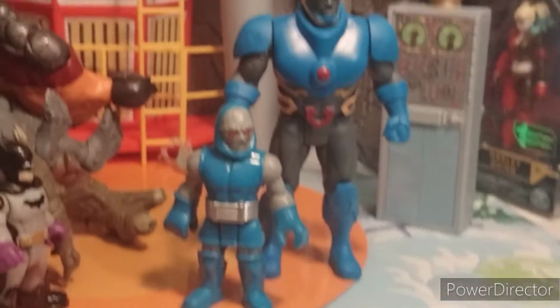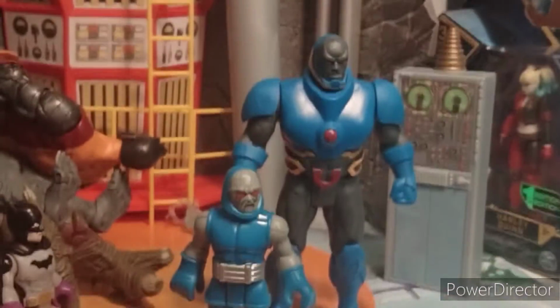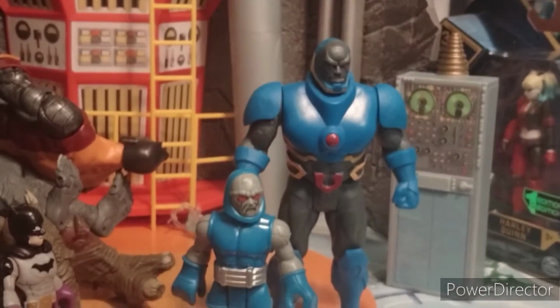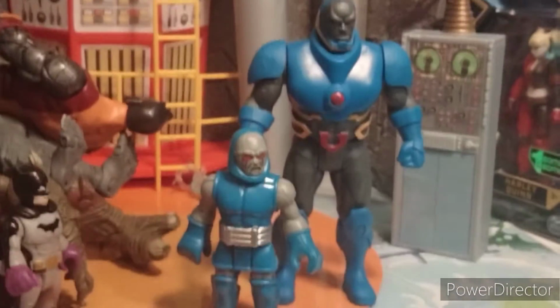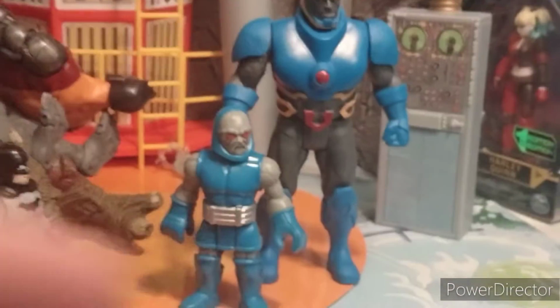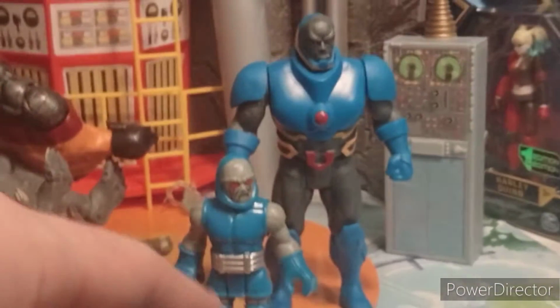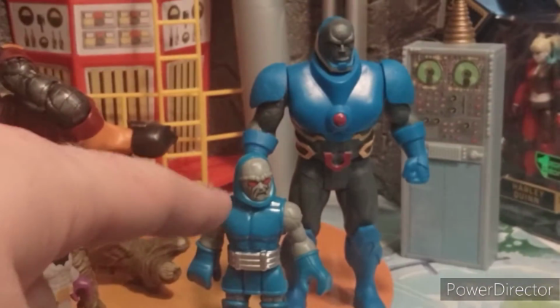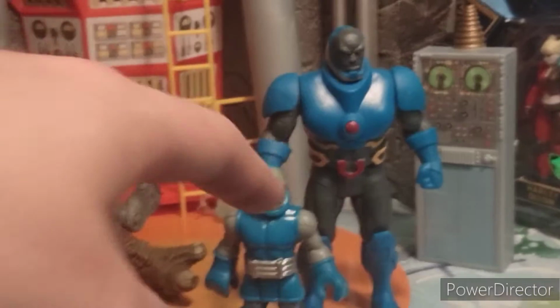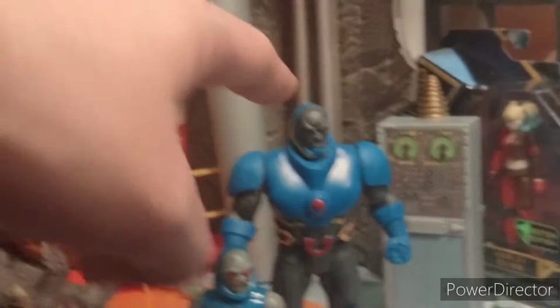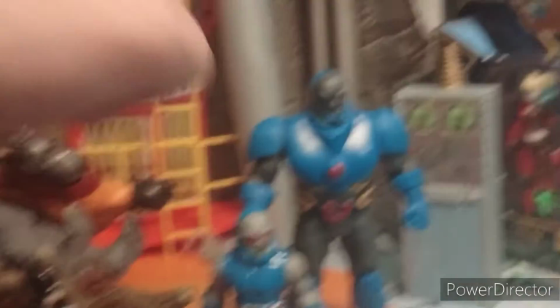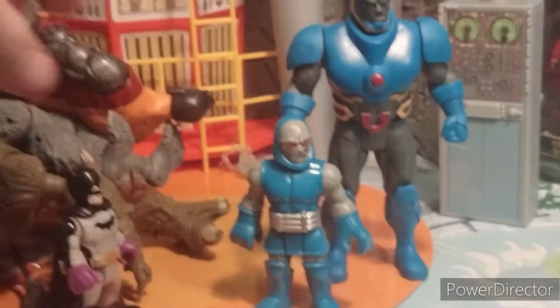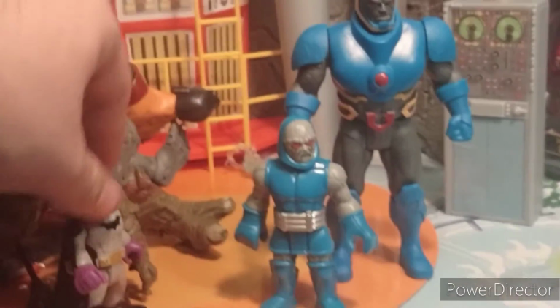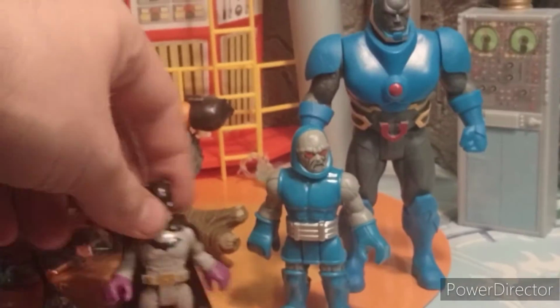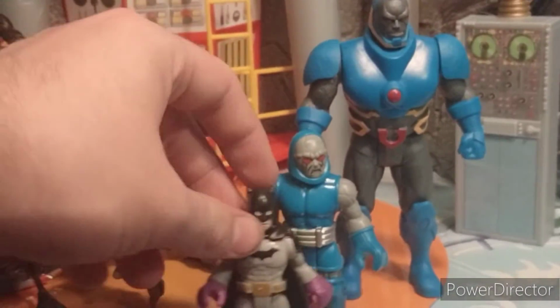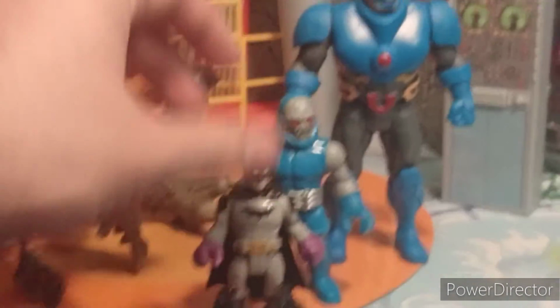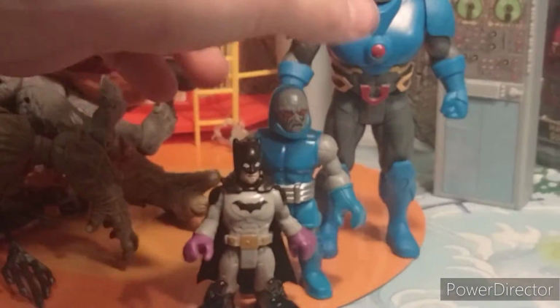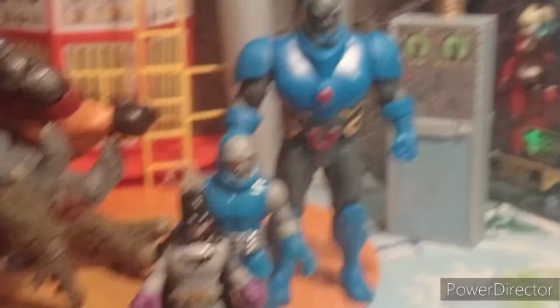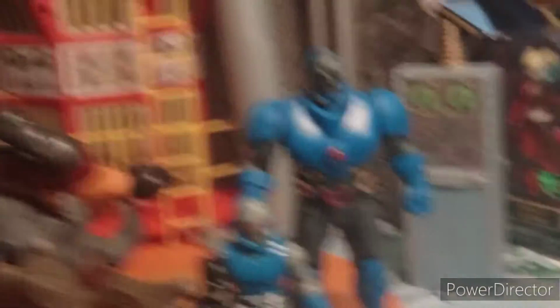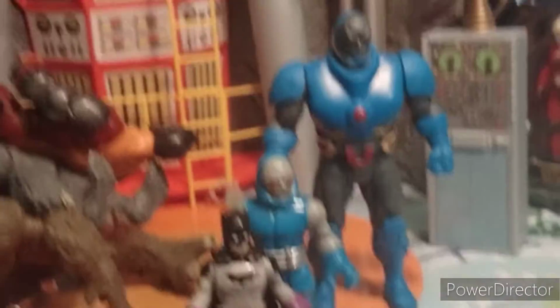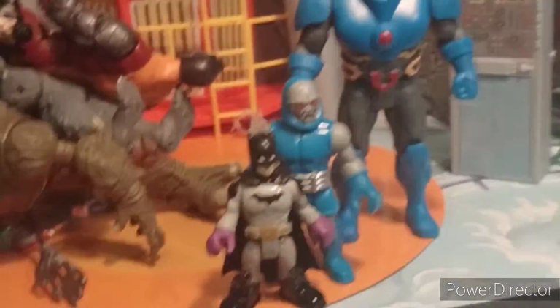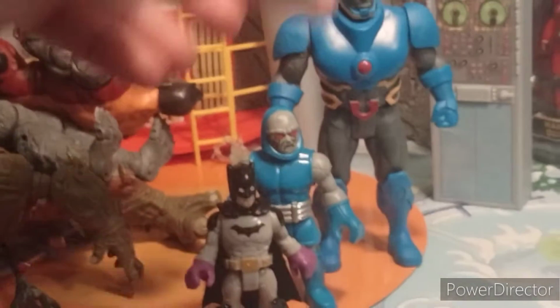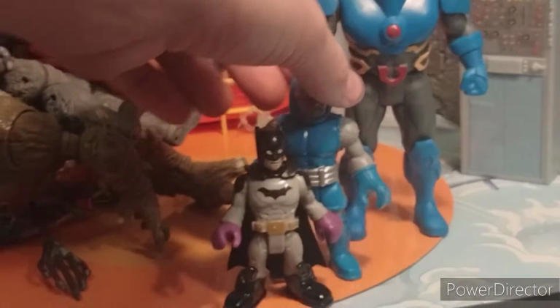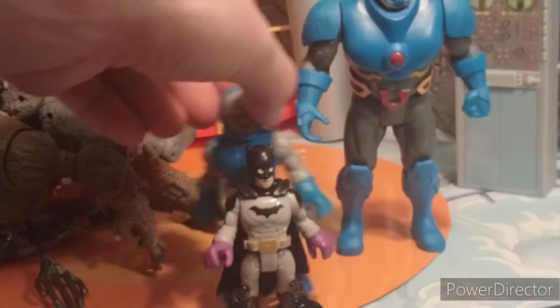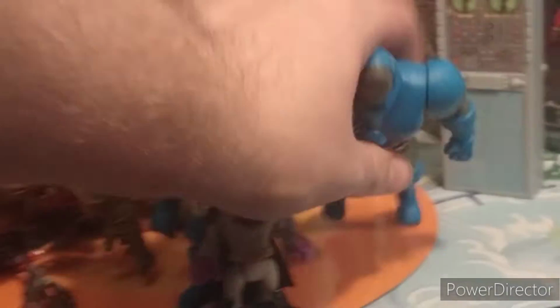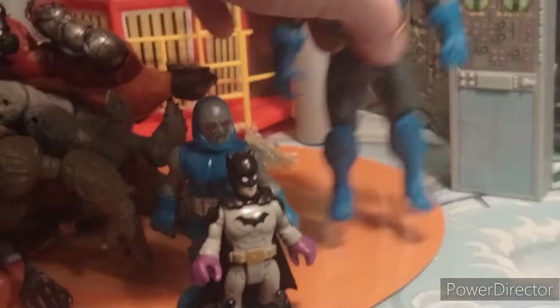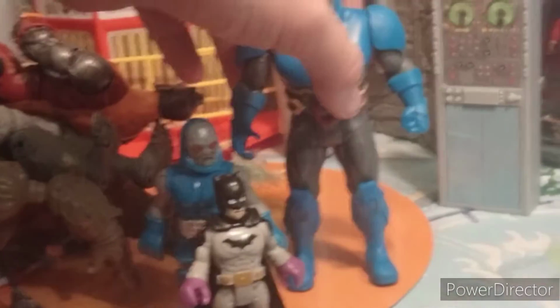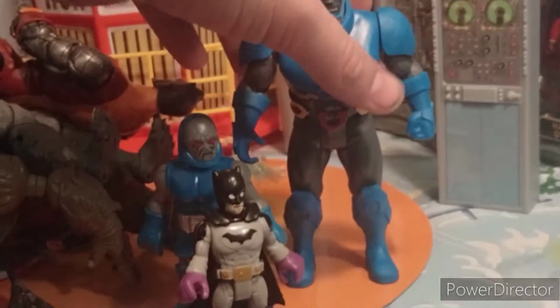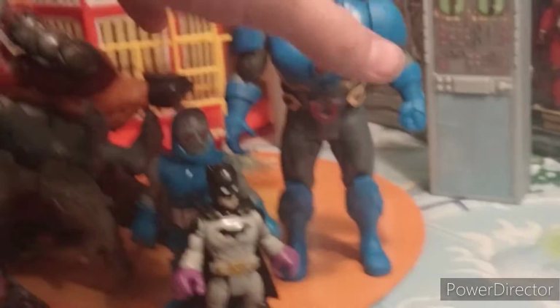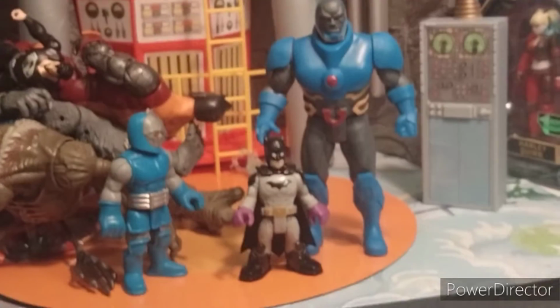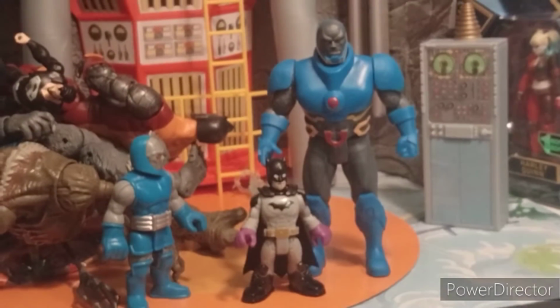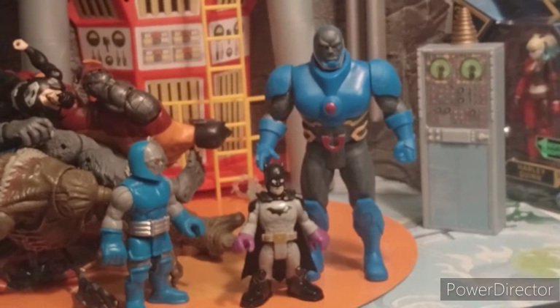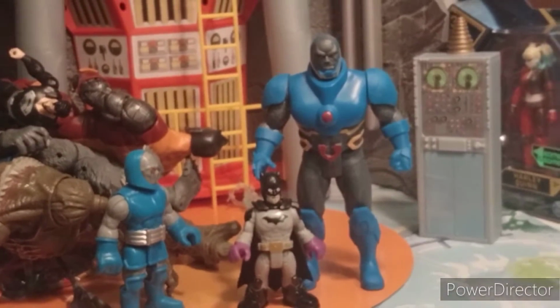Here's a comparison of an Imaginext Darkseid. Ironically, the Imaginext Darkseid is based on the original Super Friends and Superpowers design of Darkseid, so that's pretty cool. And here's a comparison of a standard Imaginext figure — you can see it works kind of well for a giant-size Darkseid. Kind of.